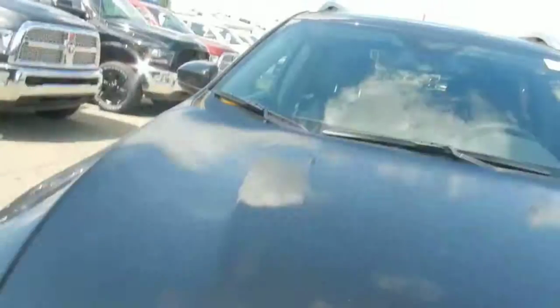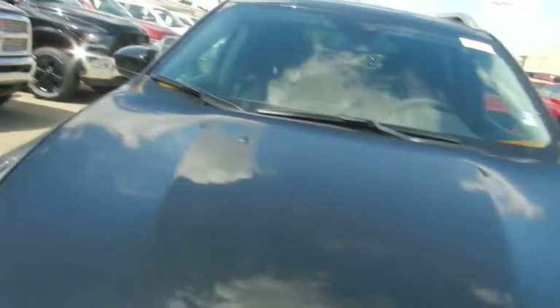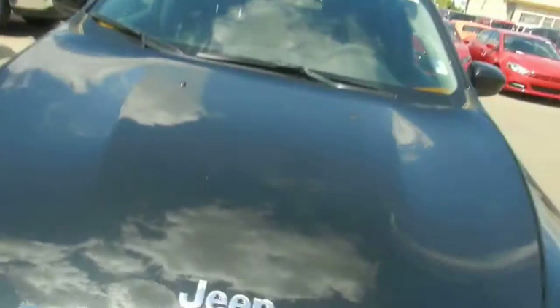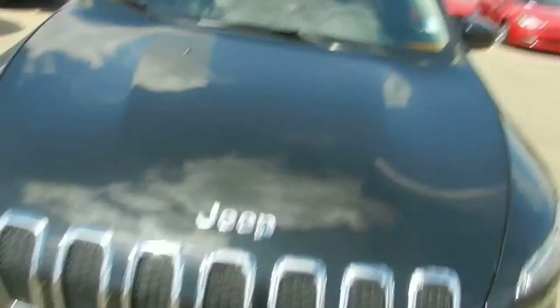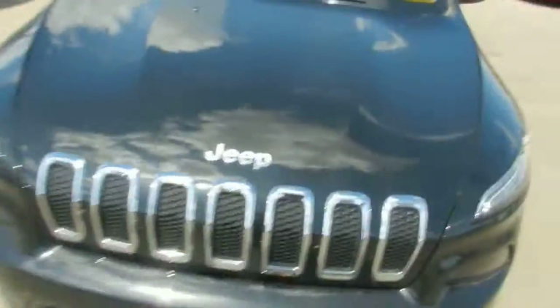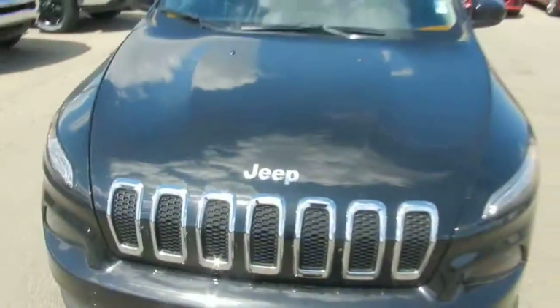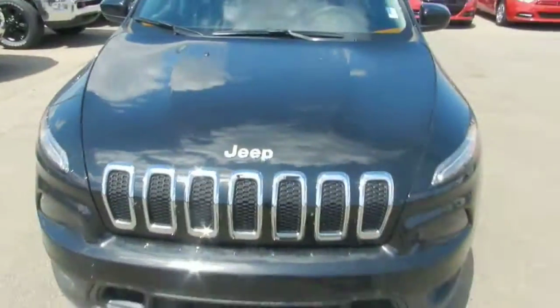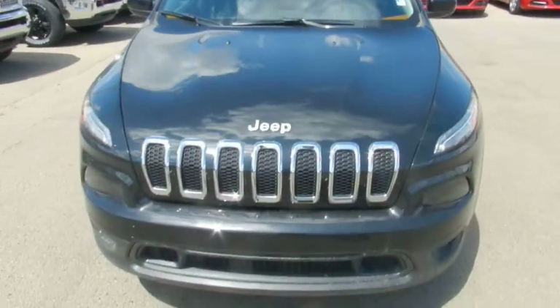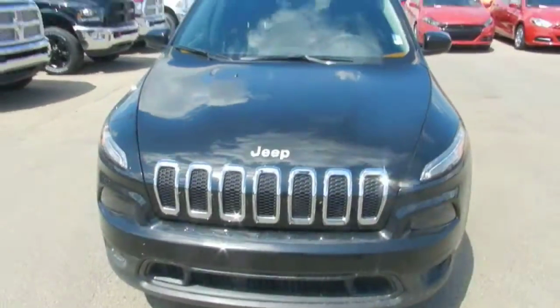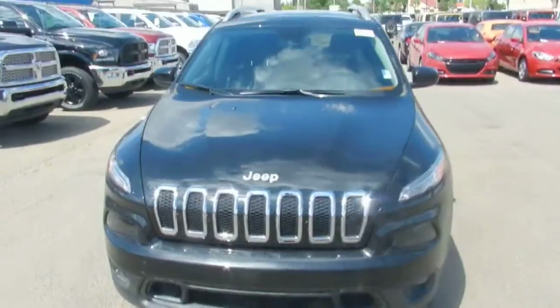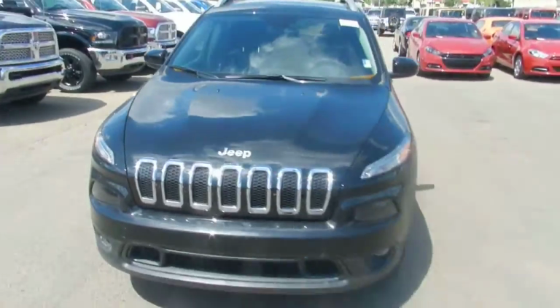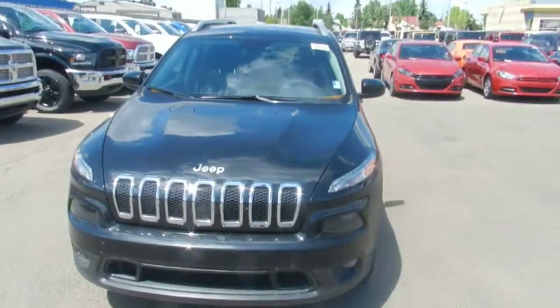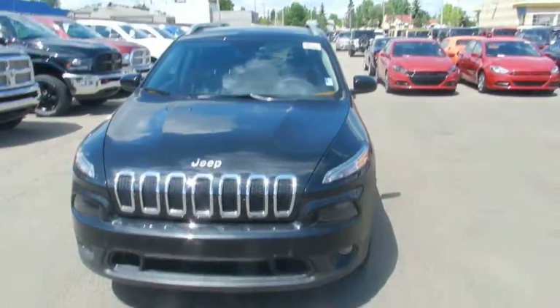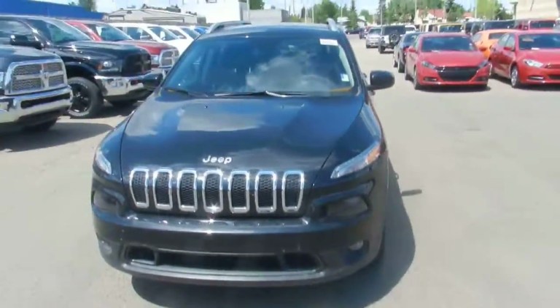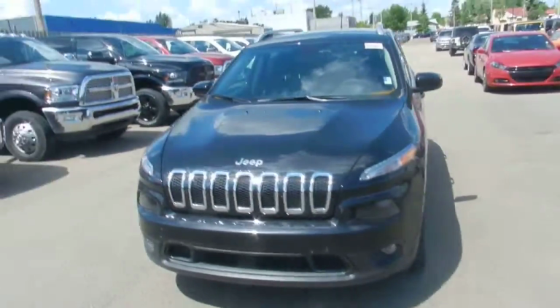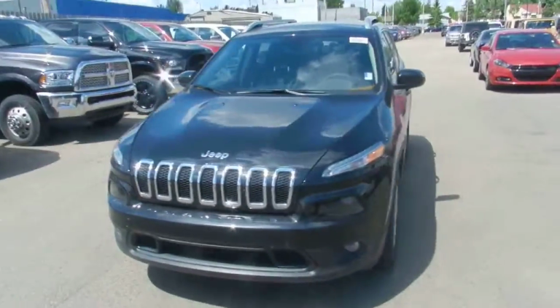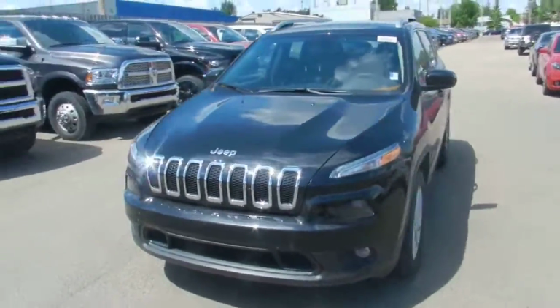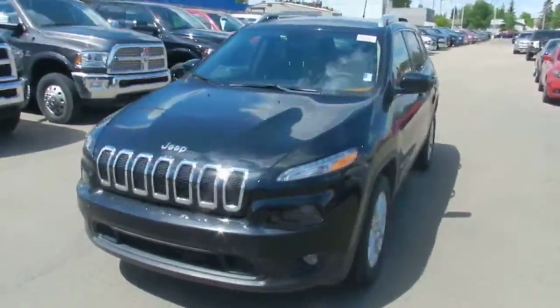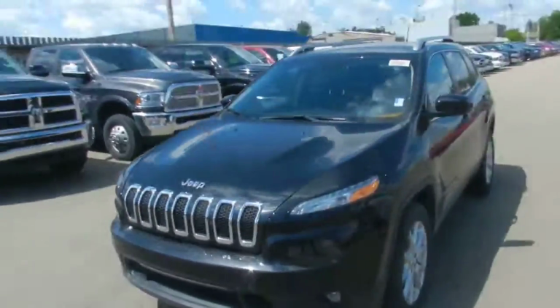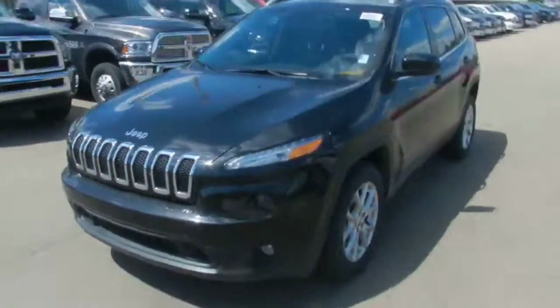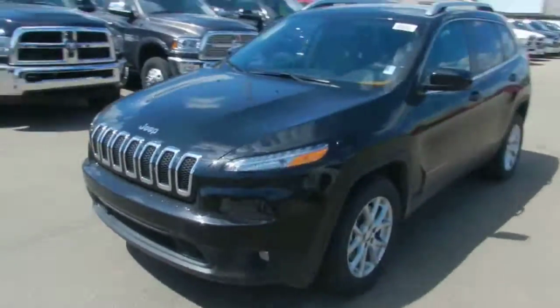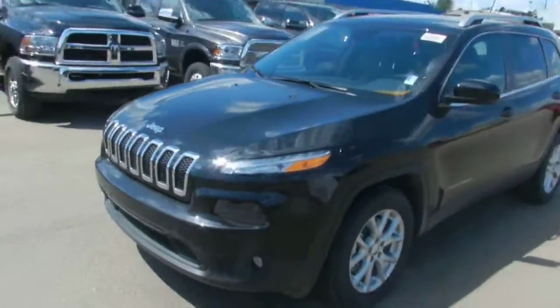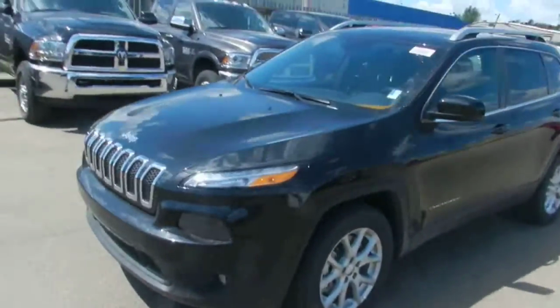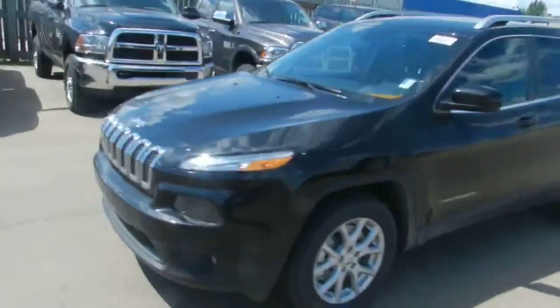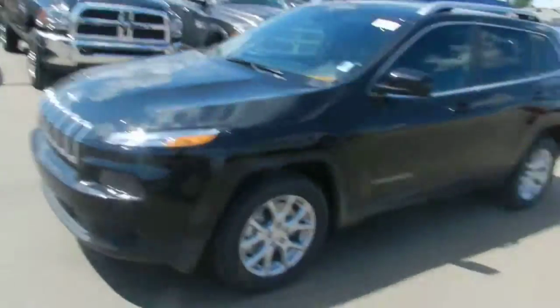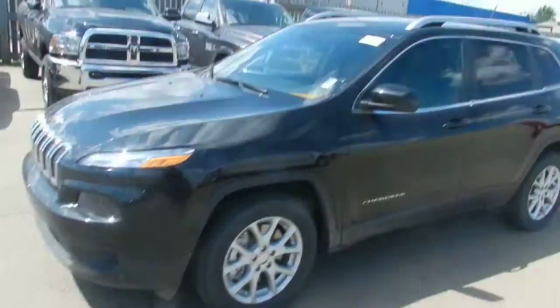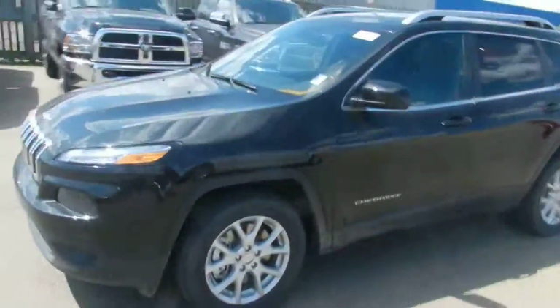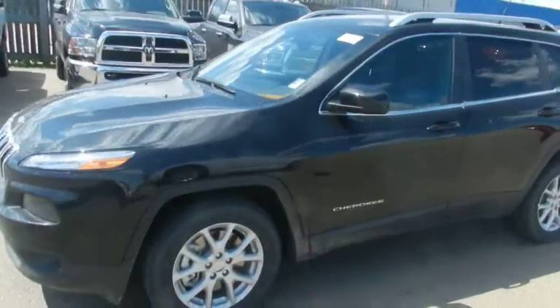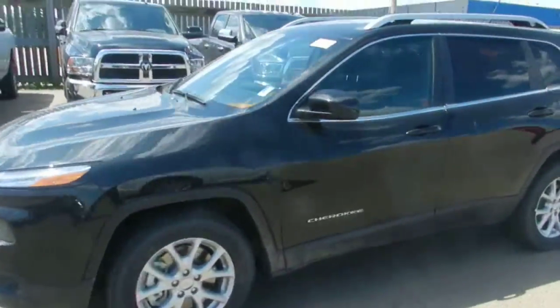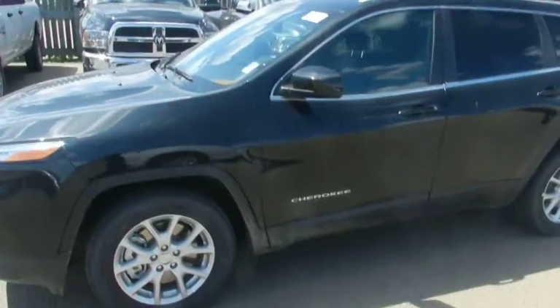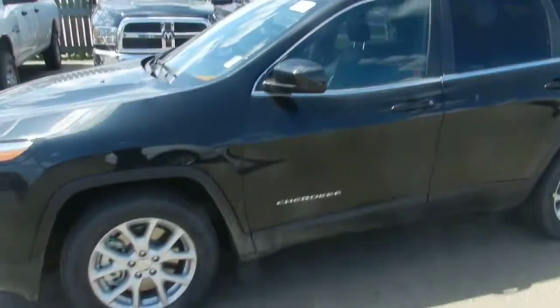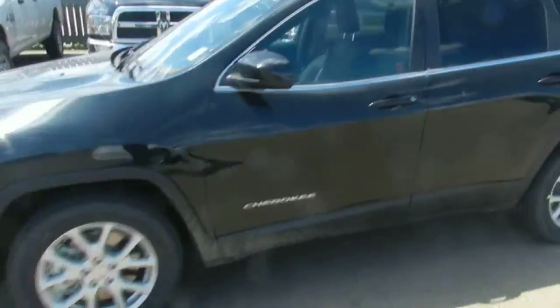Moving on, as you can see it's got a really nice aerodynamic look to it. I love the Jeep front grille cover.